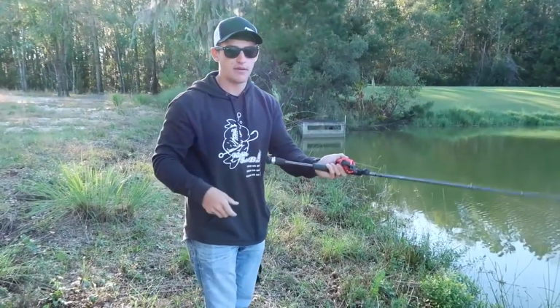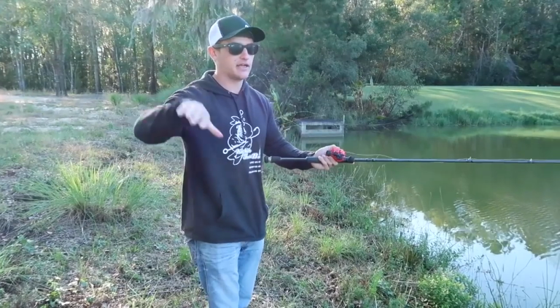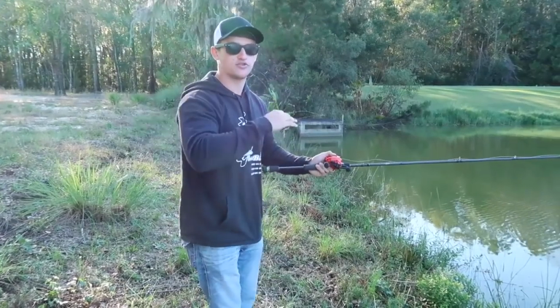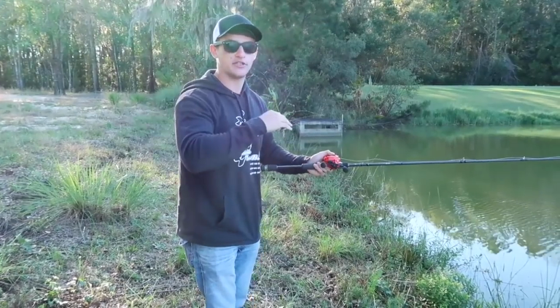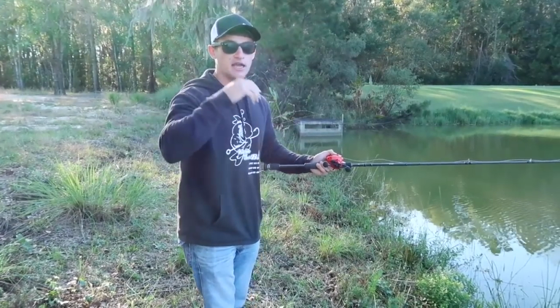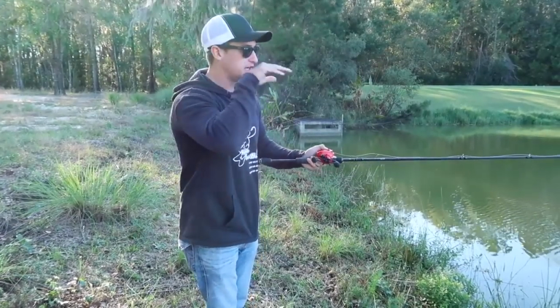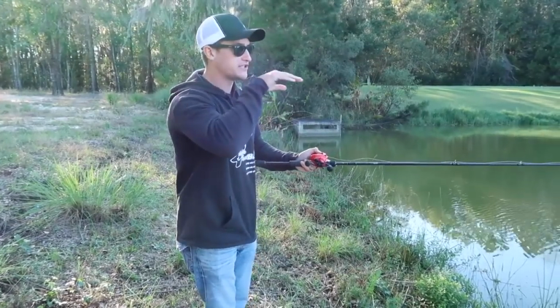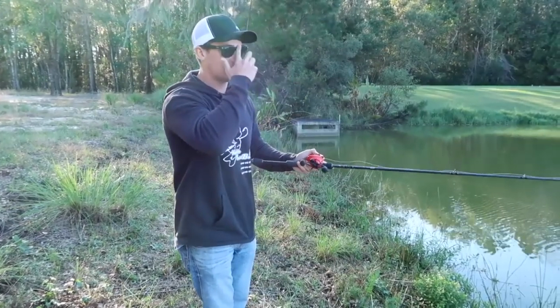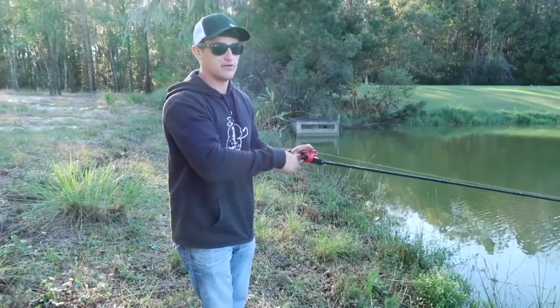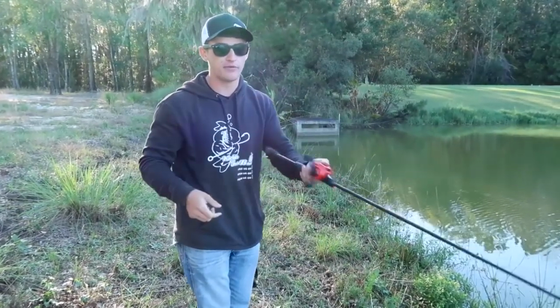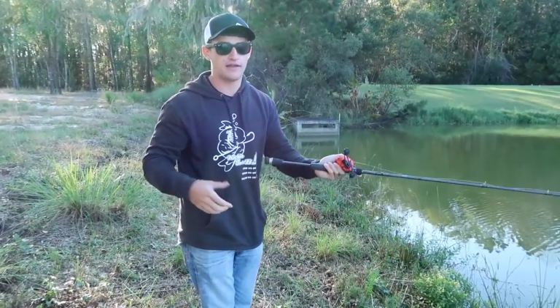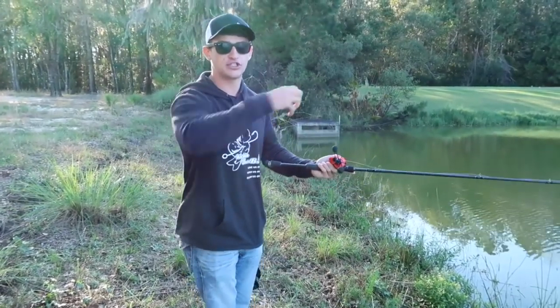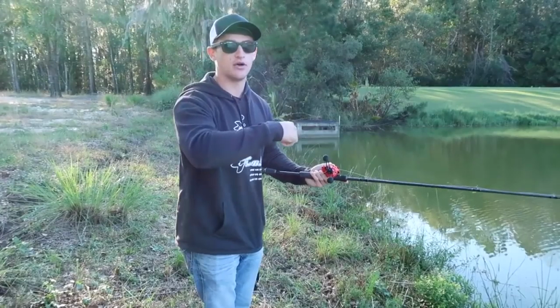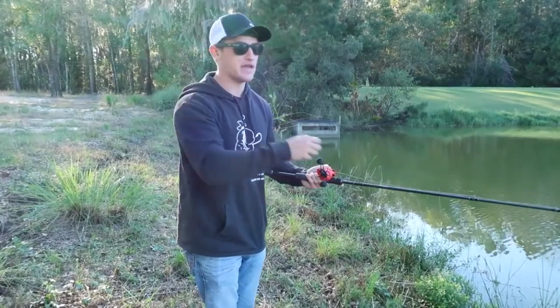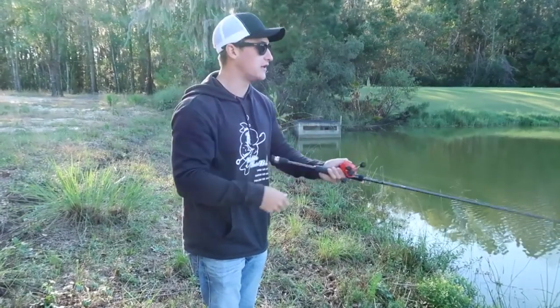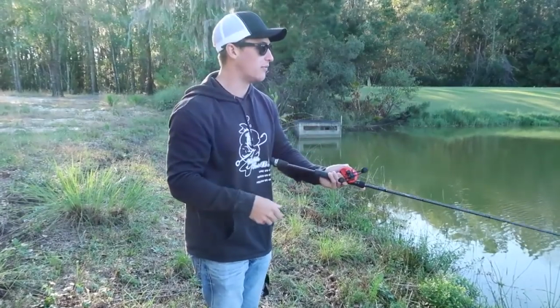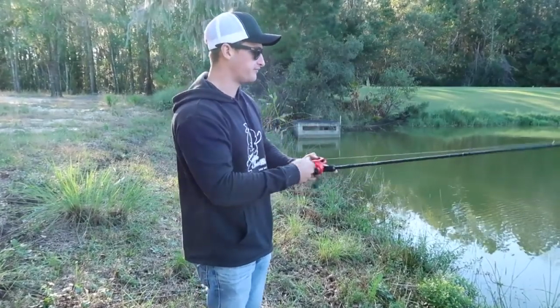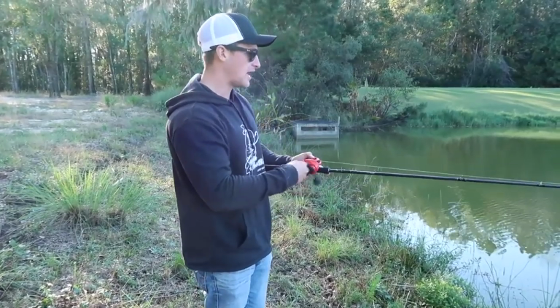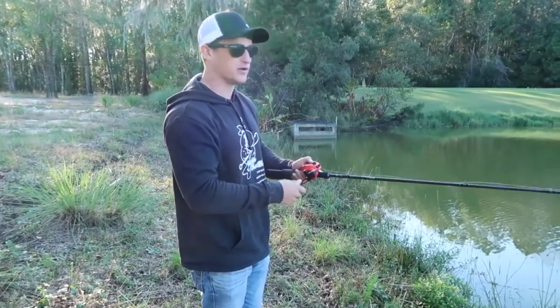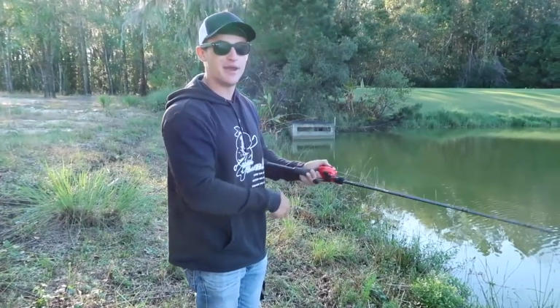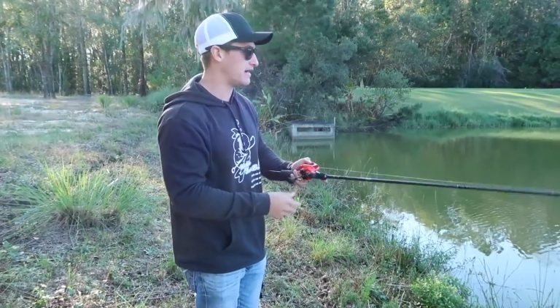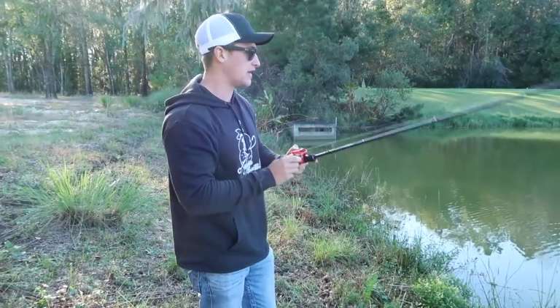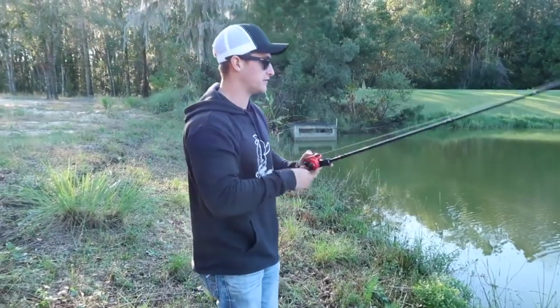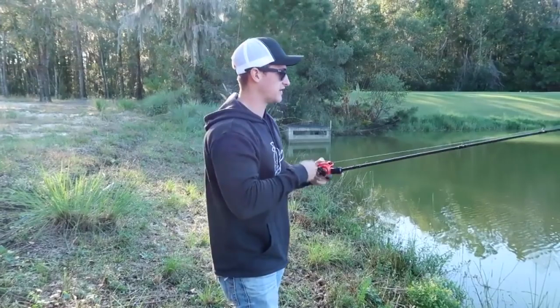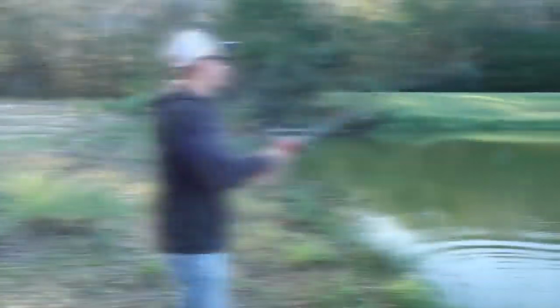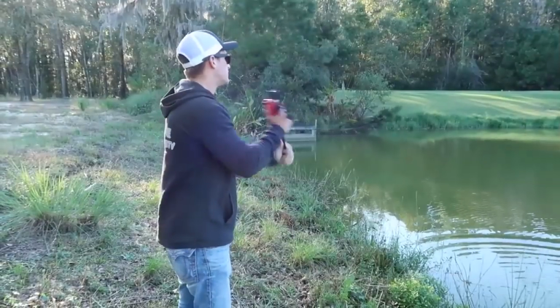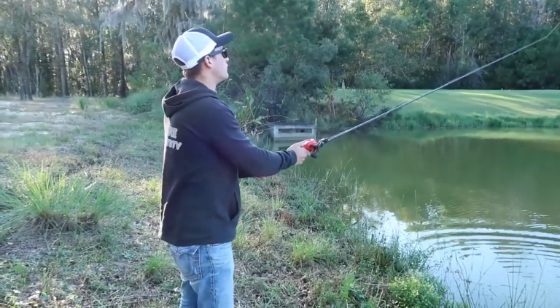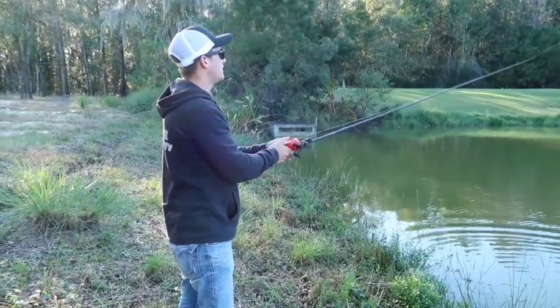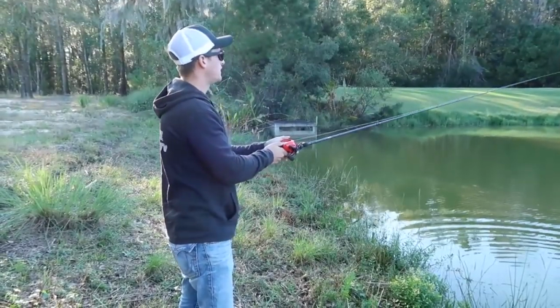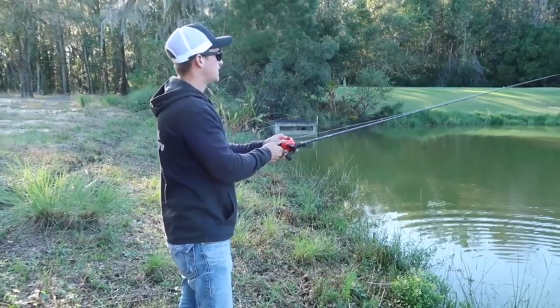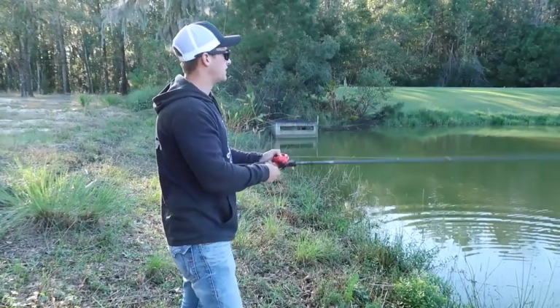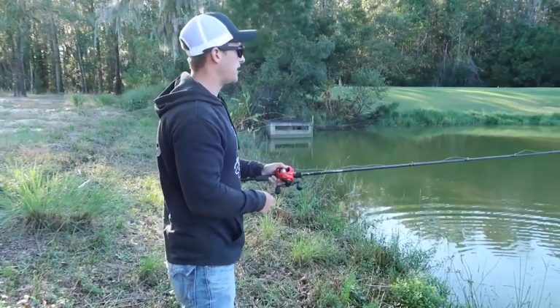Pop your rod again and it's going to twitch. Usually if a fish is looking at that bait and you pop your rod, that fish is just going to engulf it — you'll feel them load up on it. It's a really amazing bite when you can get them like that.